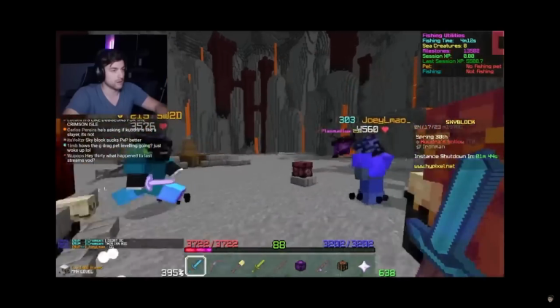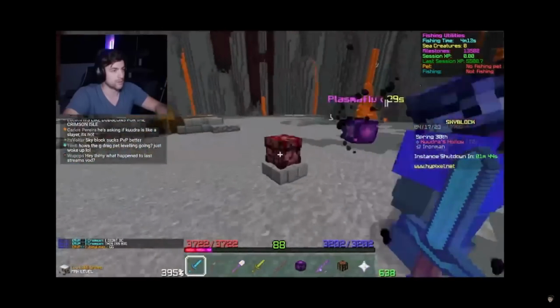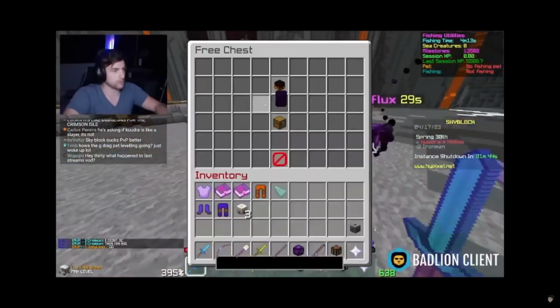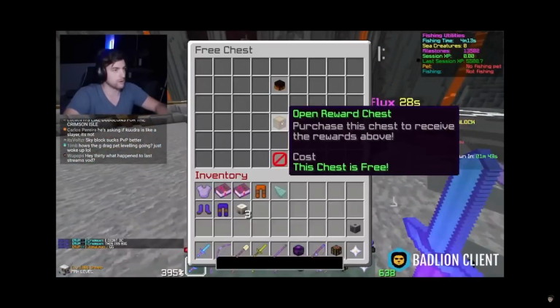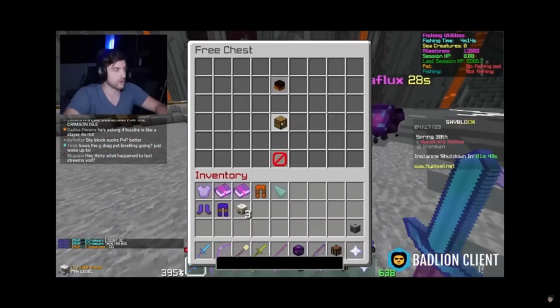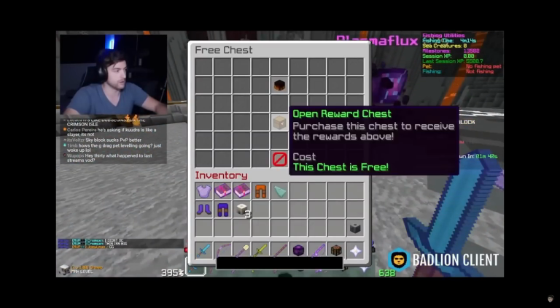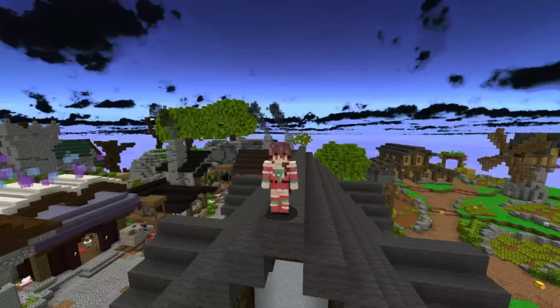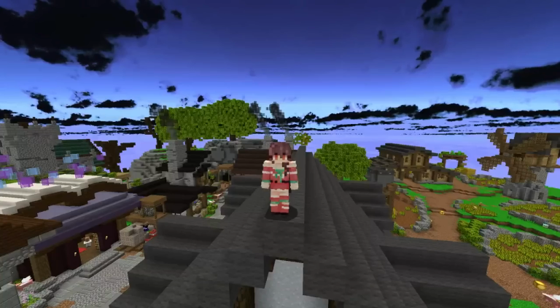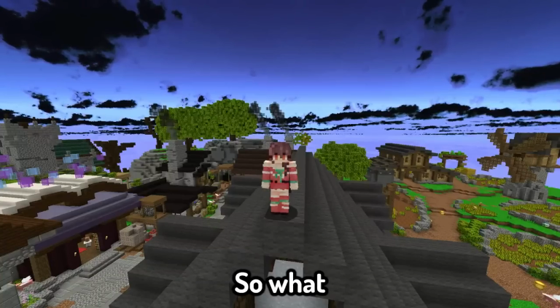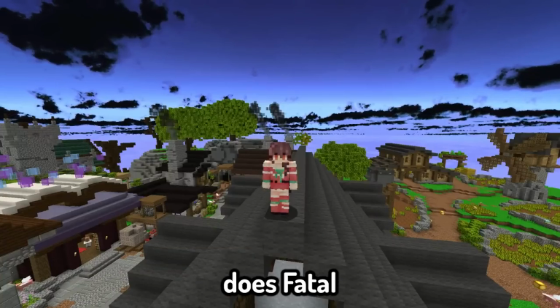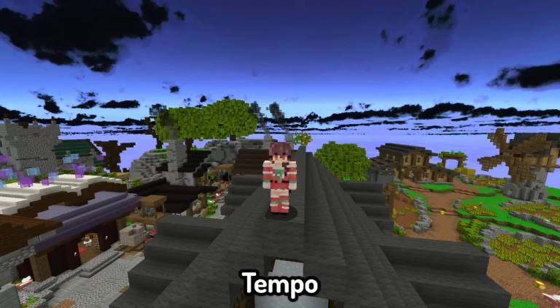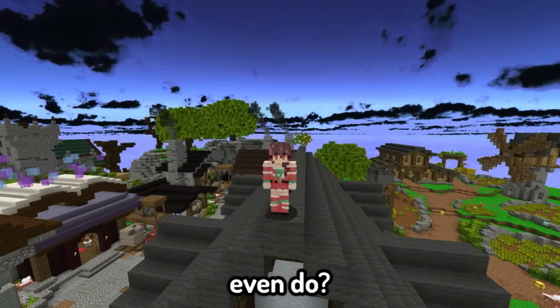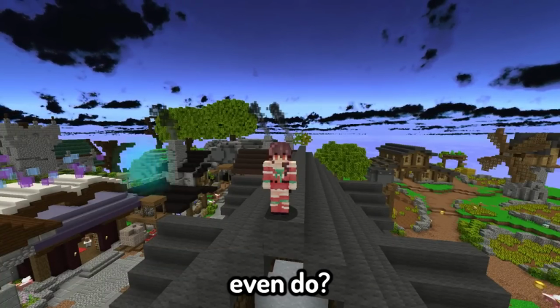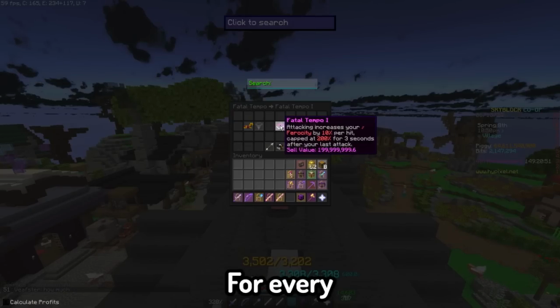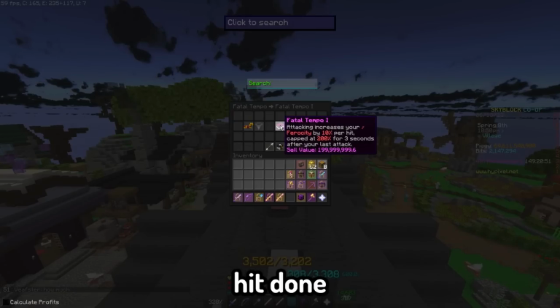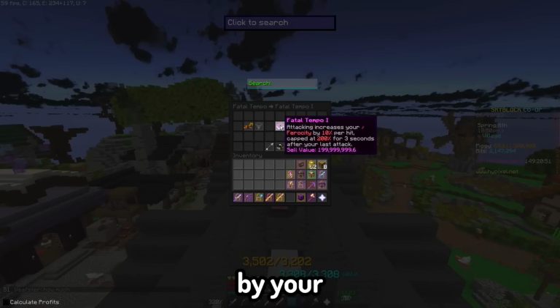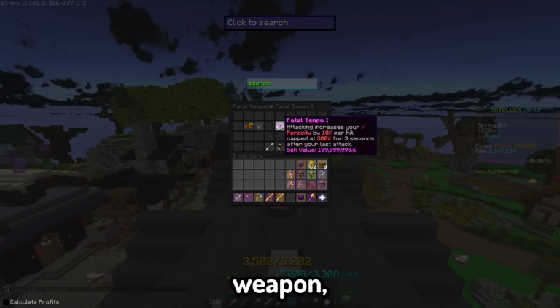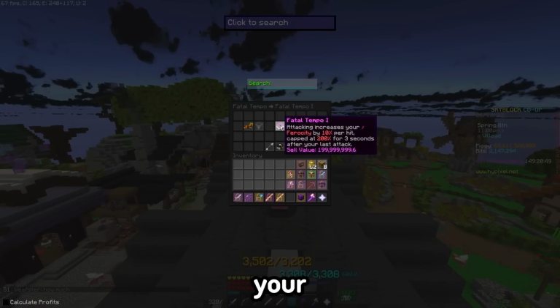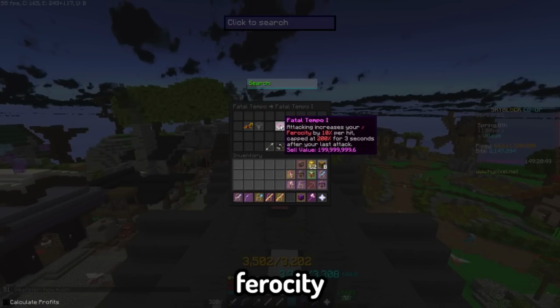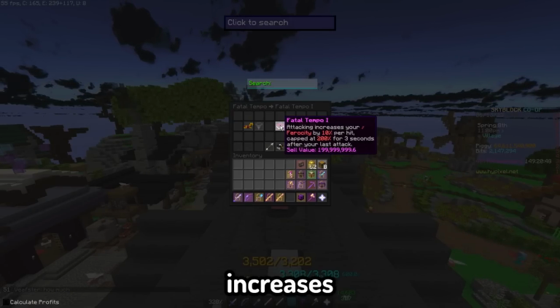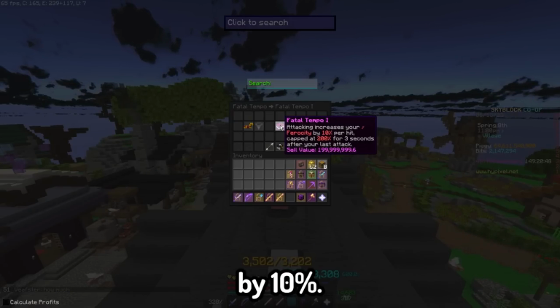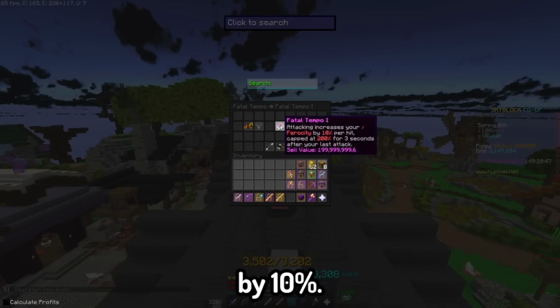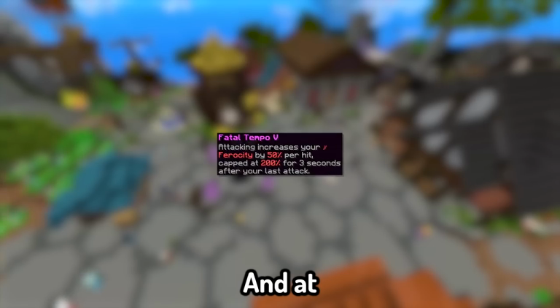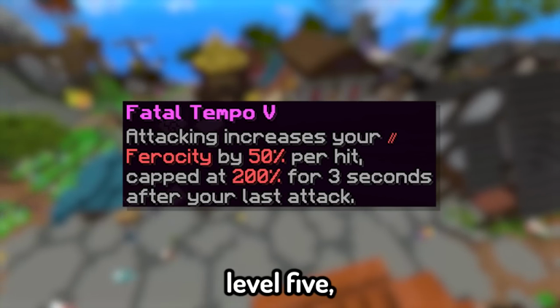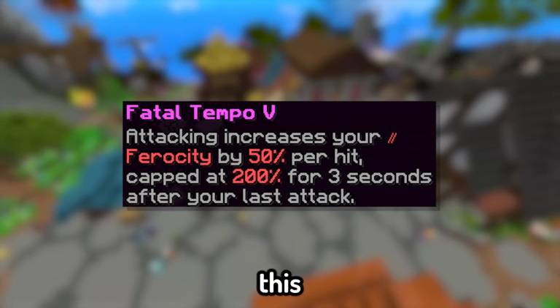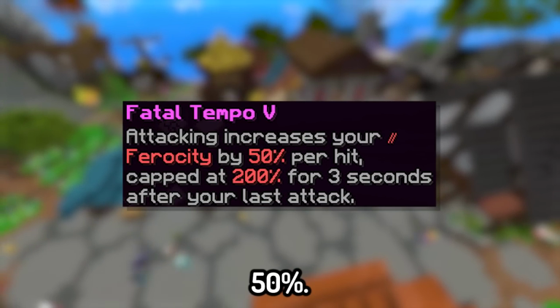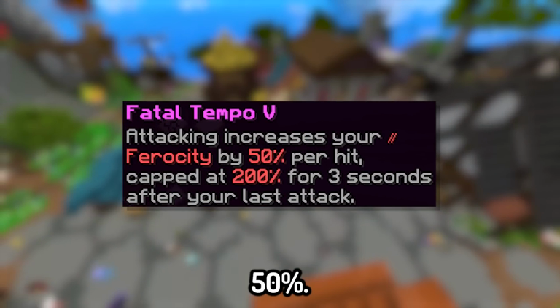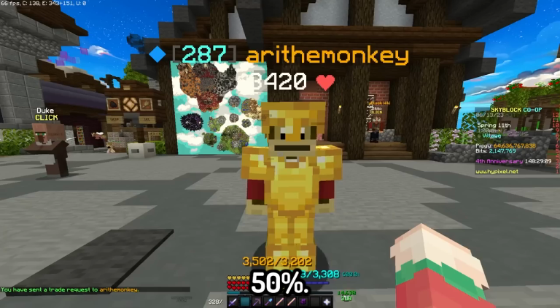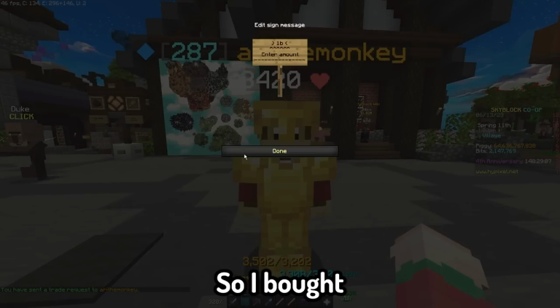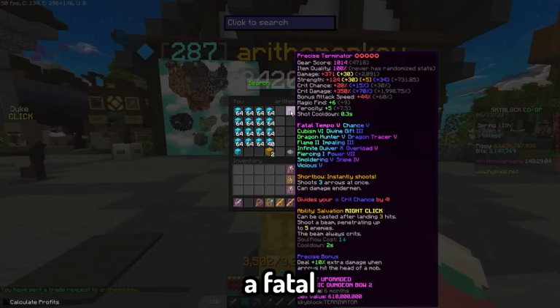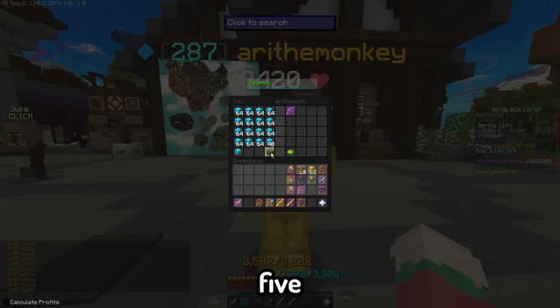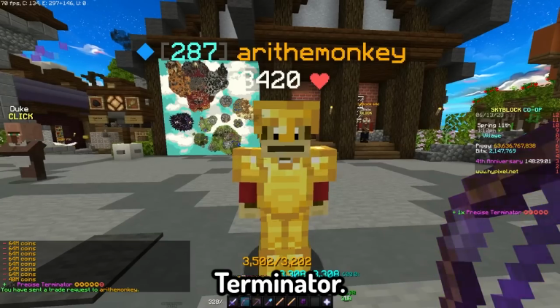I remember when that was overpowered — it's not now. So what does Fatal Tempo even do? For every hit done by your weapon, your ferocity increases by 10%, and at level 5 this becomes 50%. So I bought a Fatal Tempo 5 Terminator.